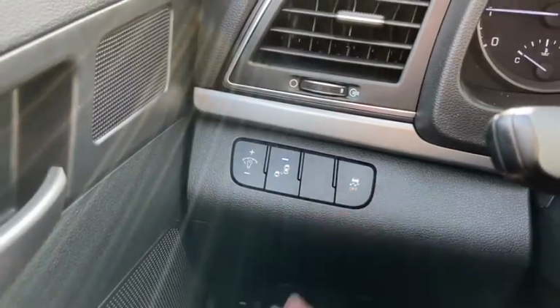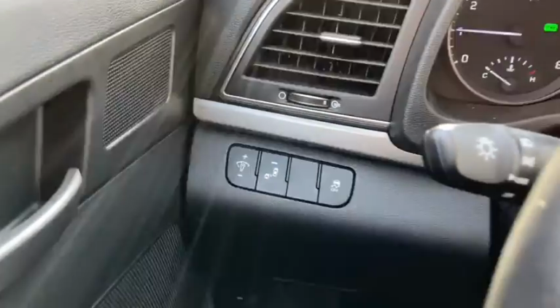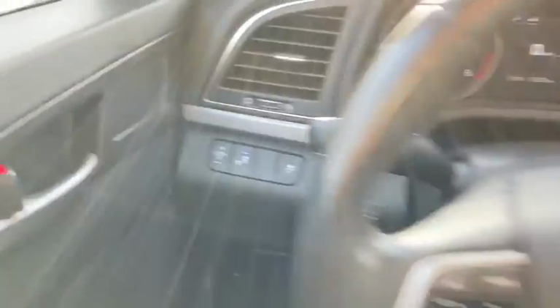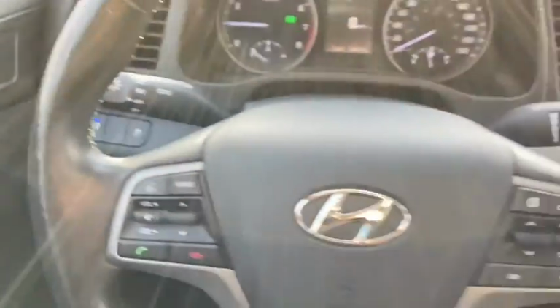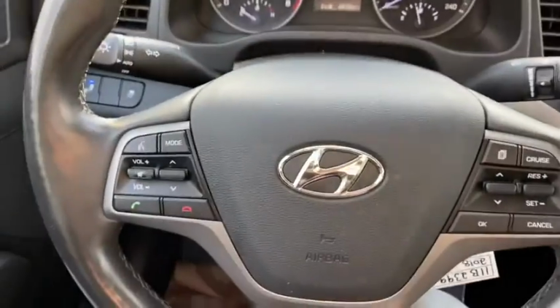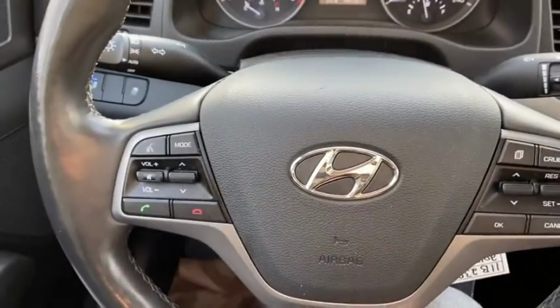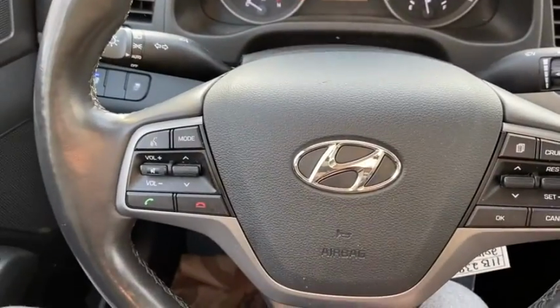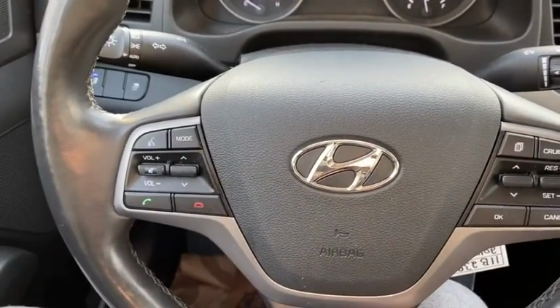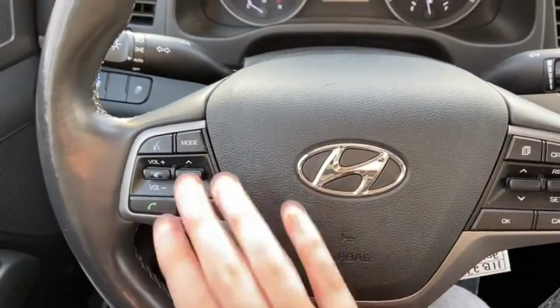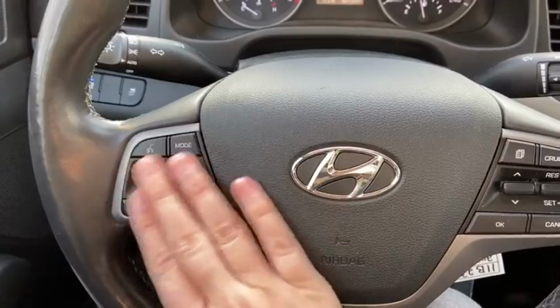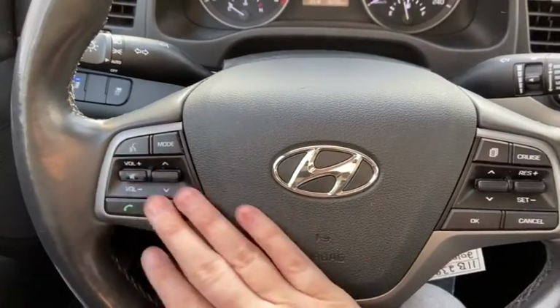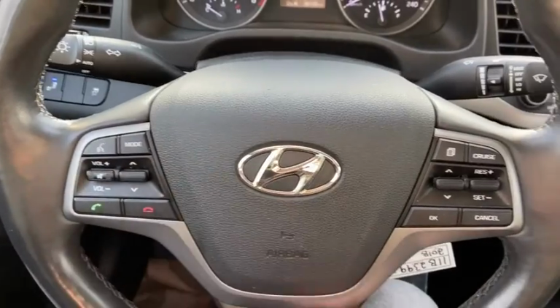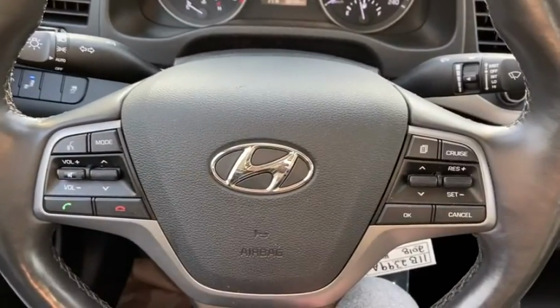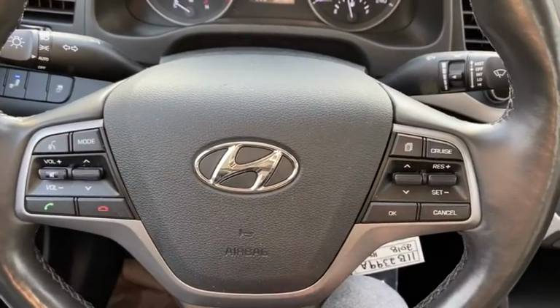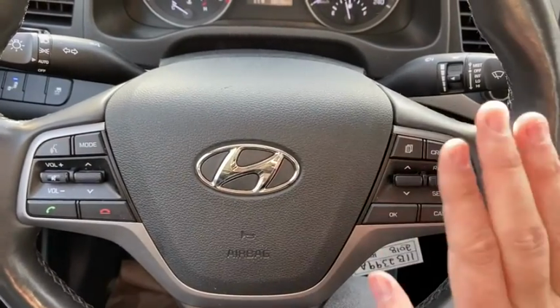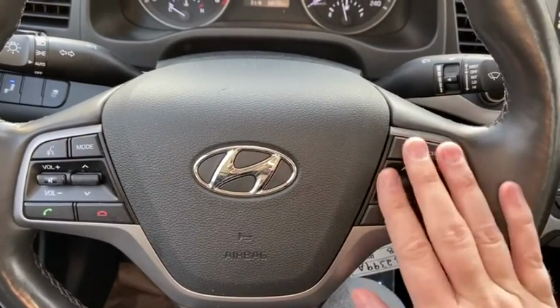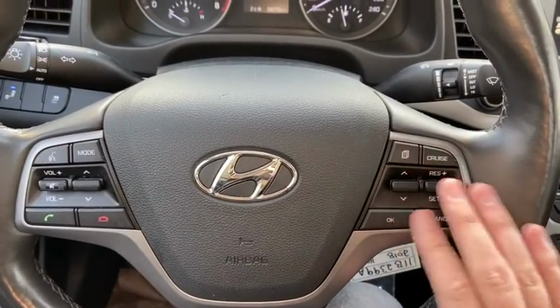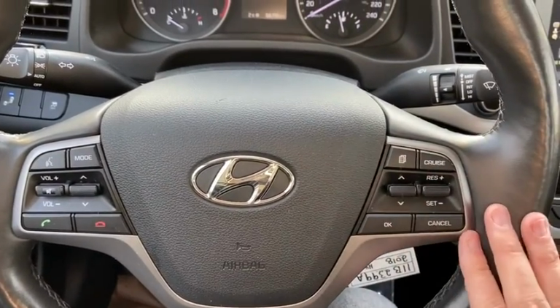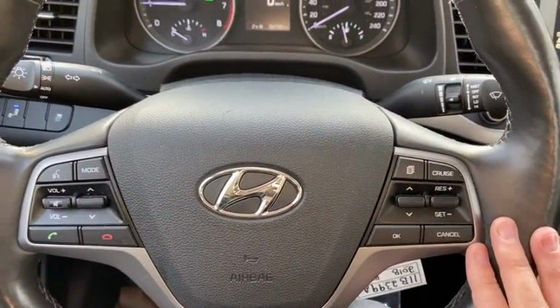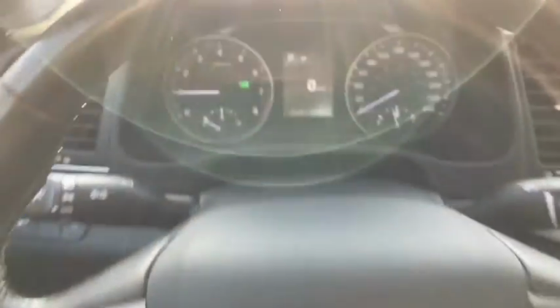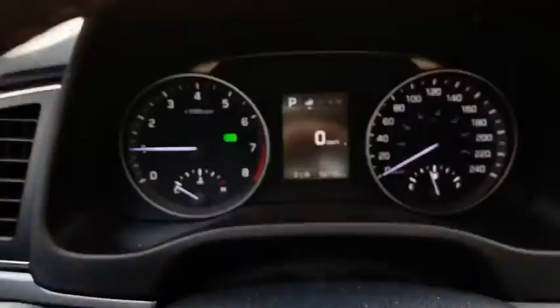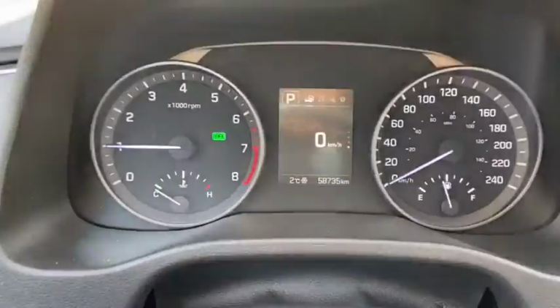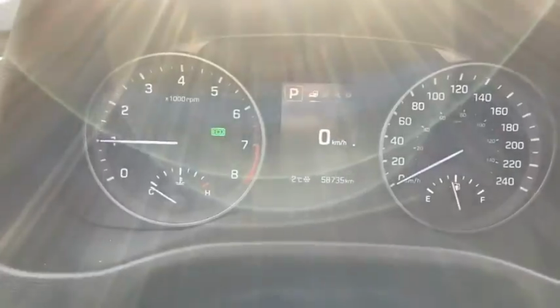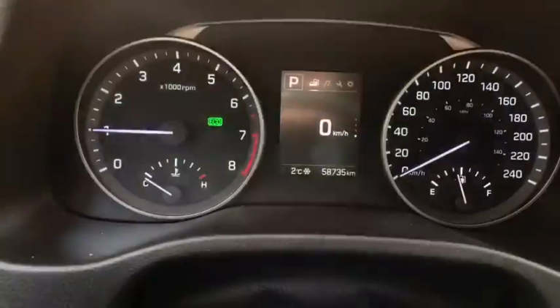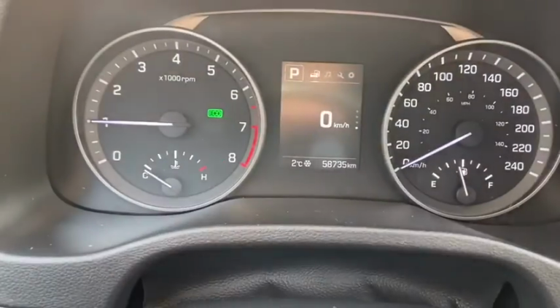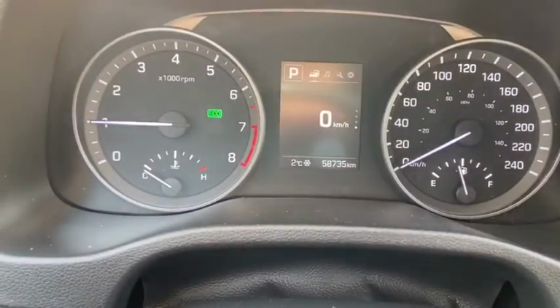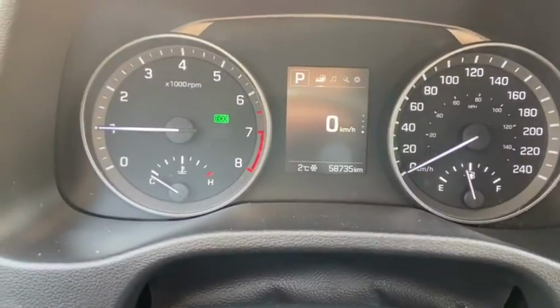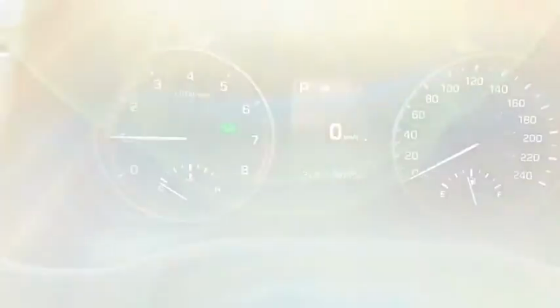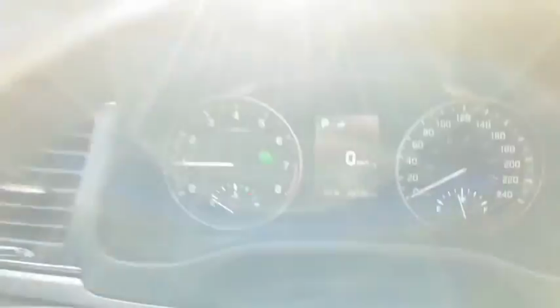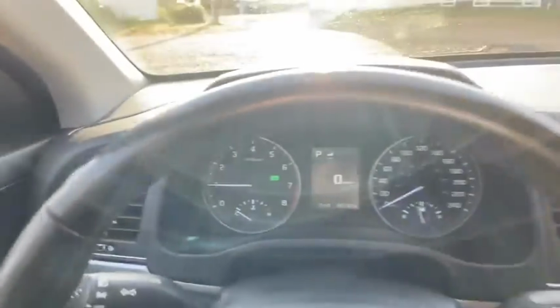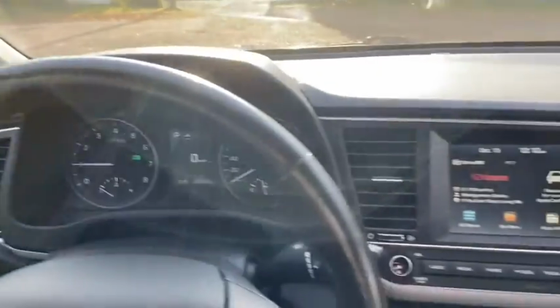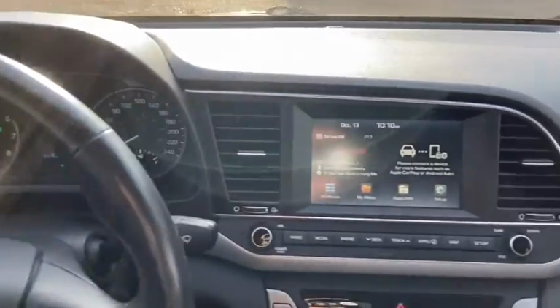You also have your traction control. On the steering wheel you have your audio and hands-free controls on the left-hand side, and on the right you have your cruise control settings. Taking a look at your information panel on the dash, you can see that we have about 58,000 kilometers on this car.